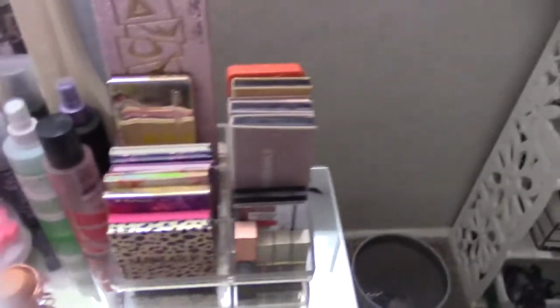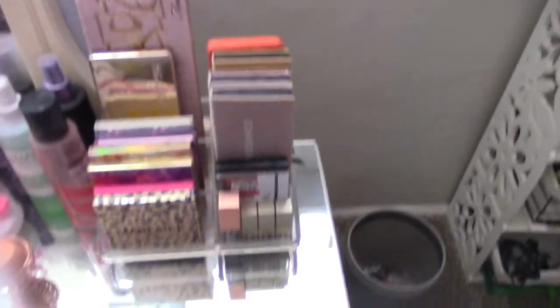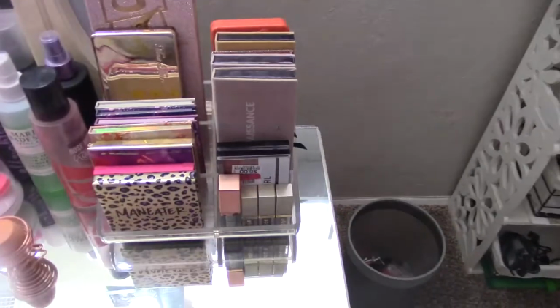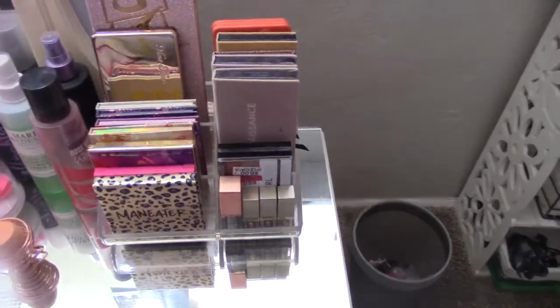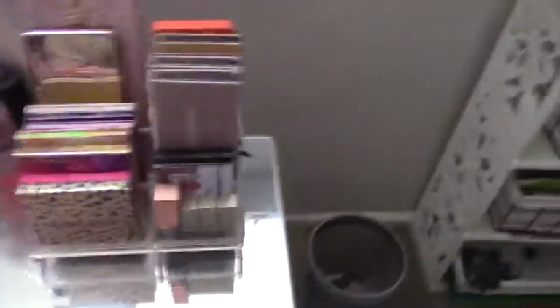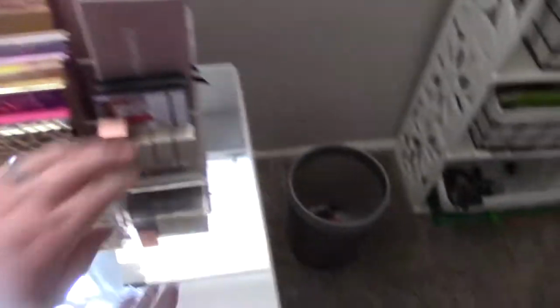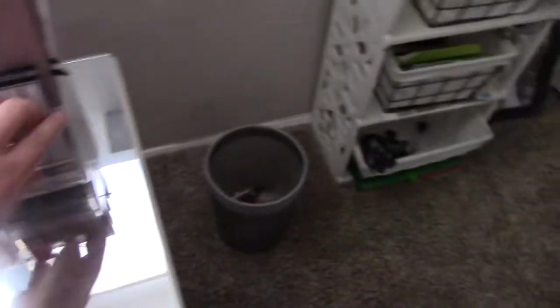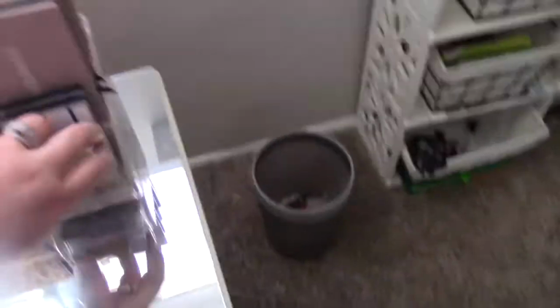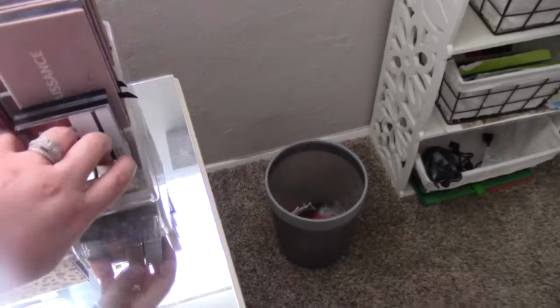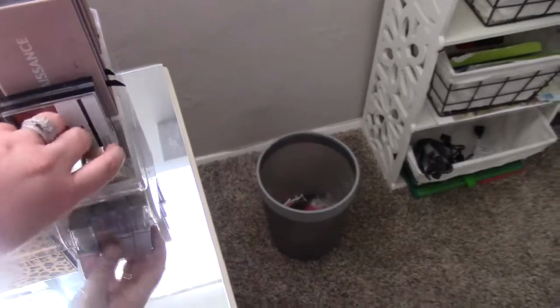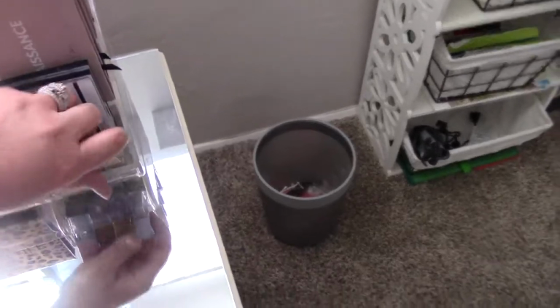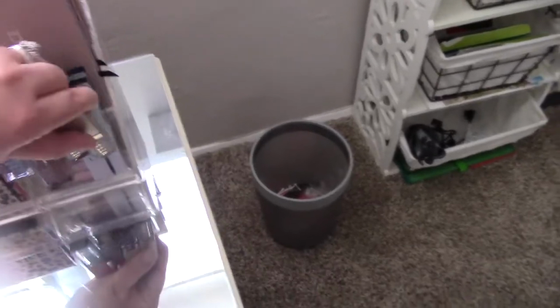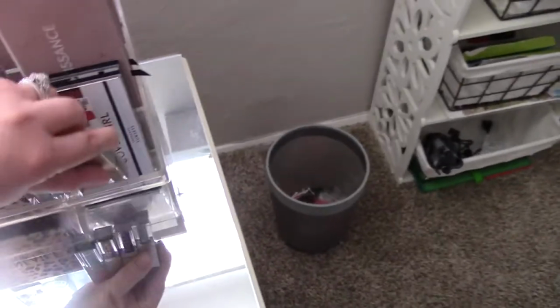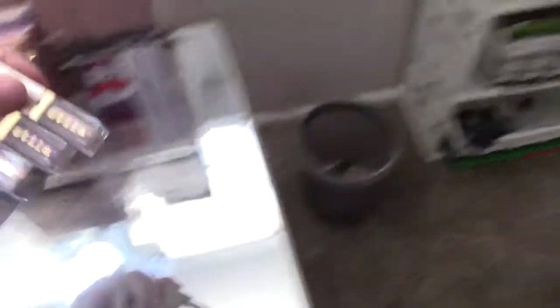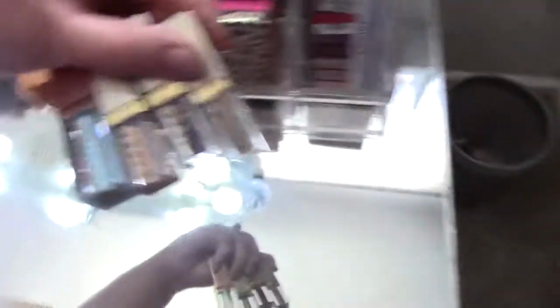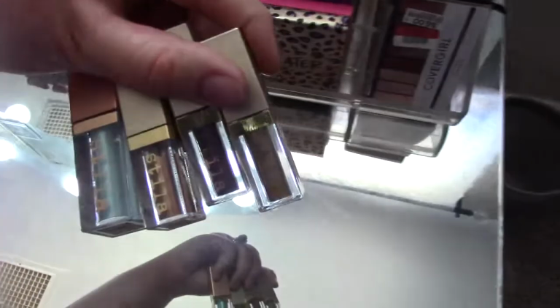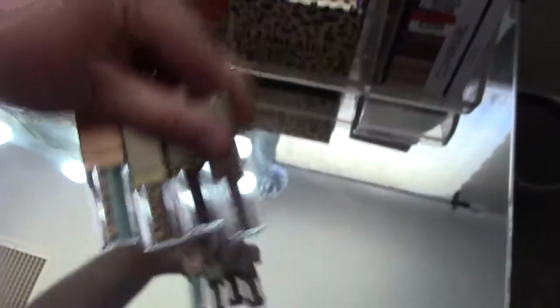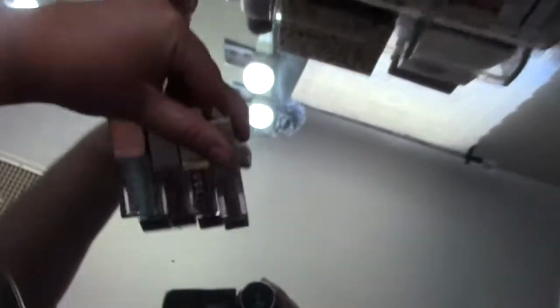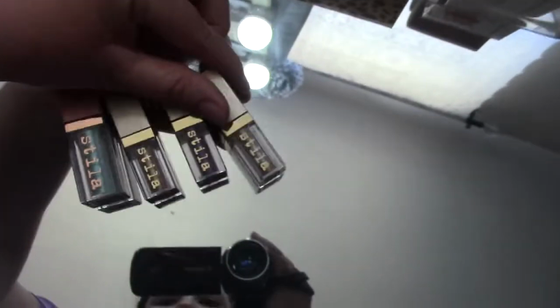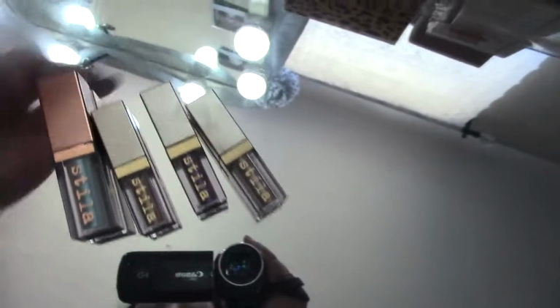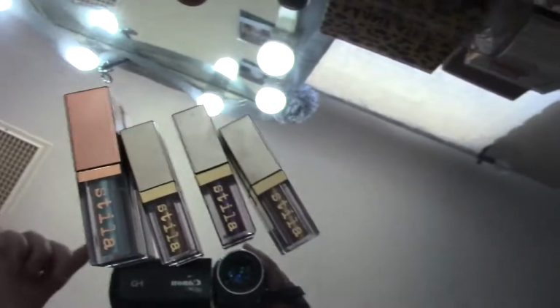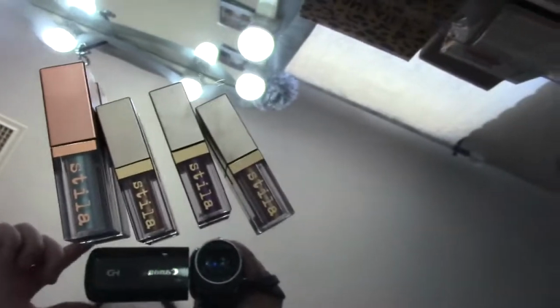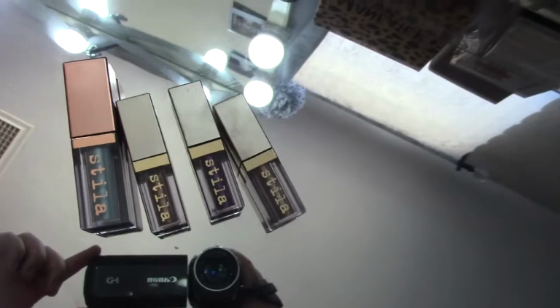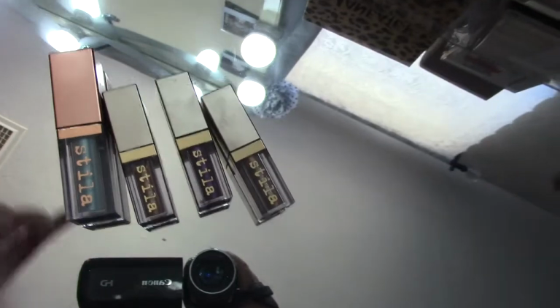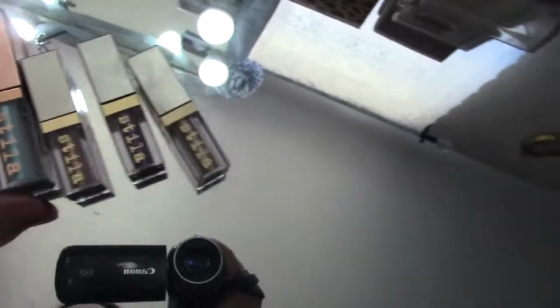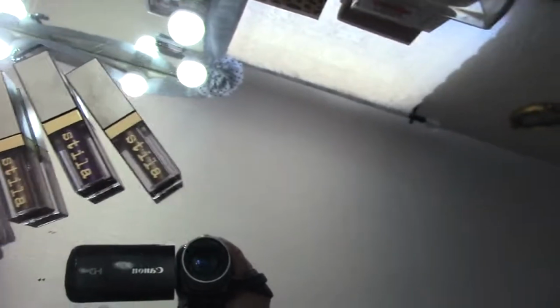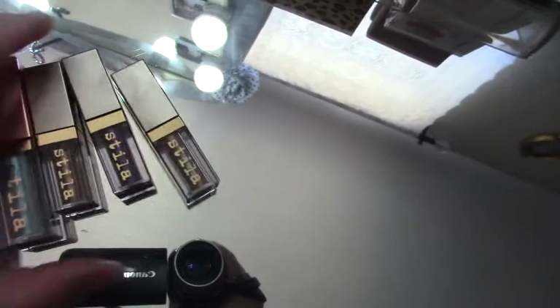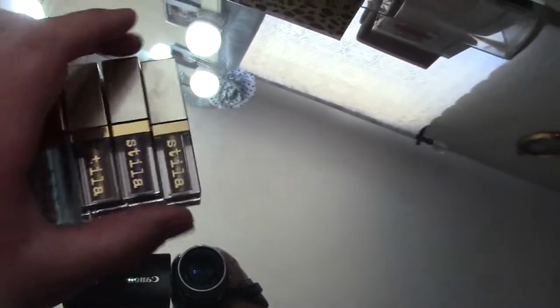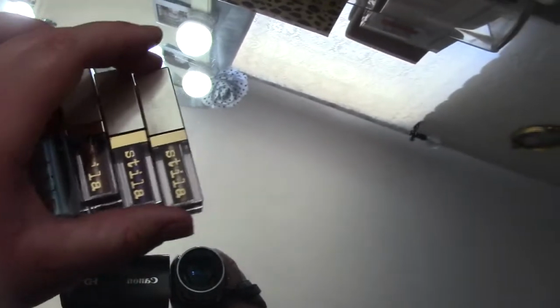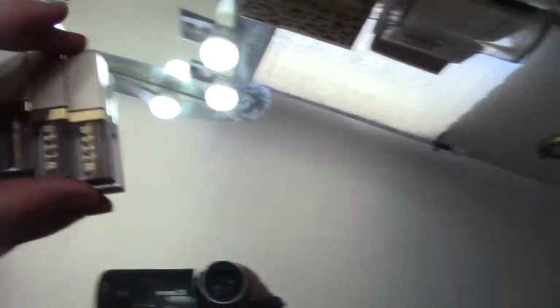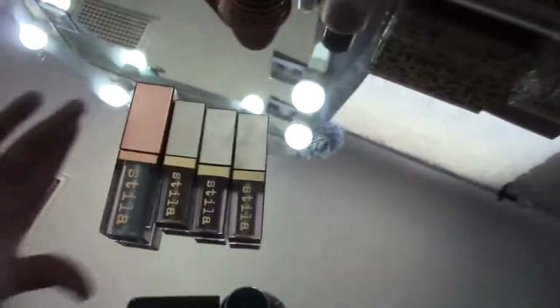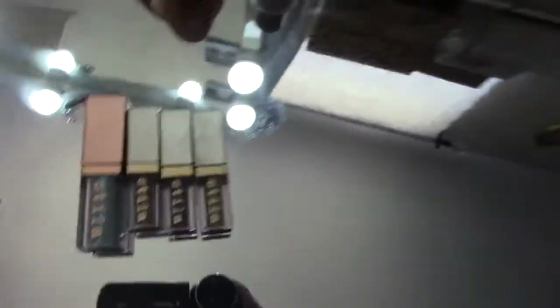These are some more eyeshadow palettes. Right here, these aren't eyeshadow palettes — they're actually glitters. They're all from Stila. They're really cute. I don't use them a lot, and I probably should, but I don't.